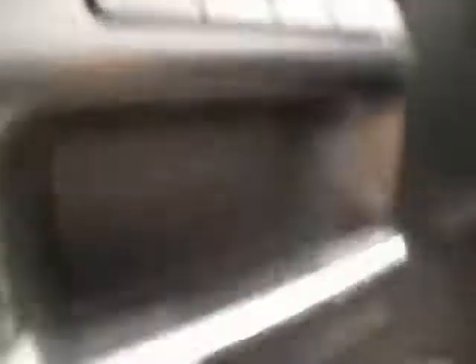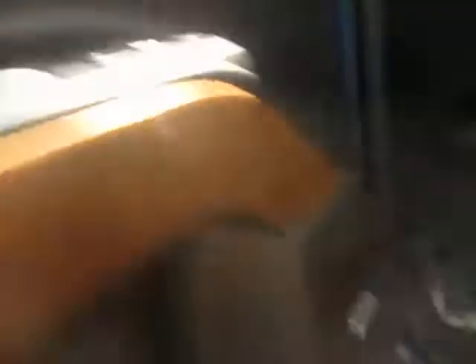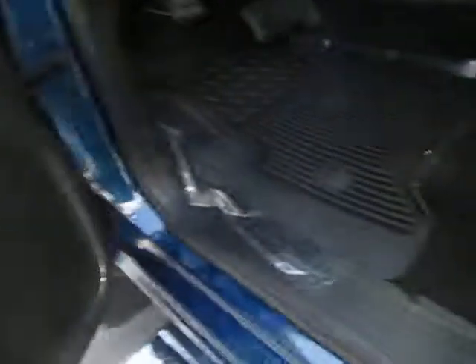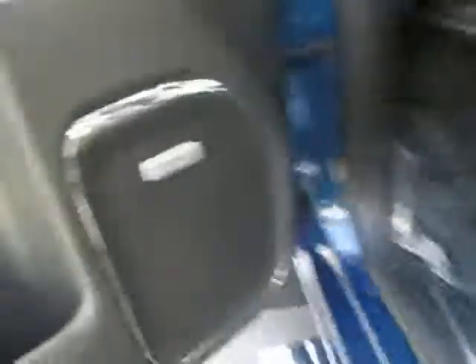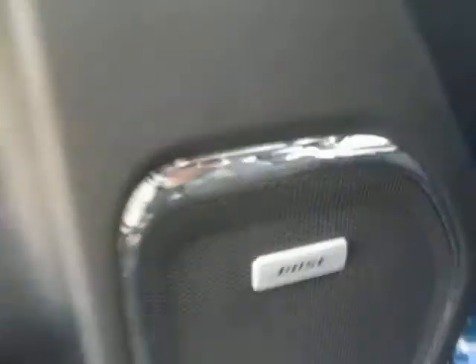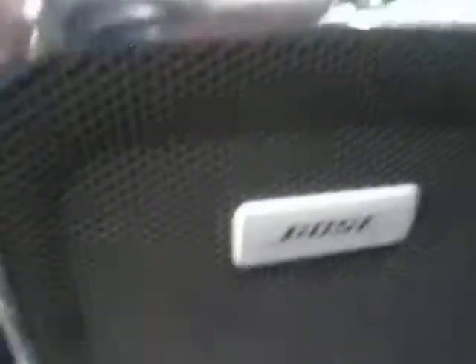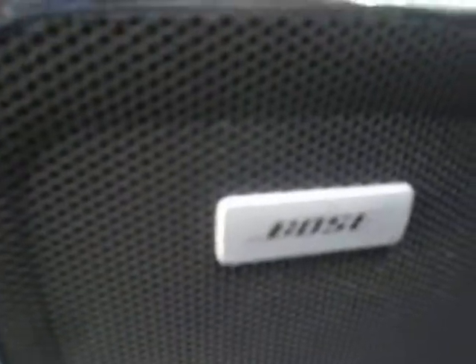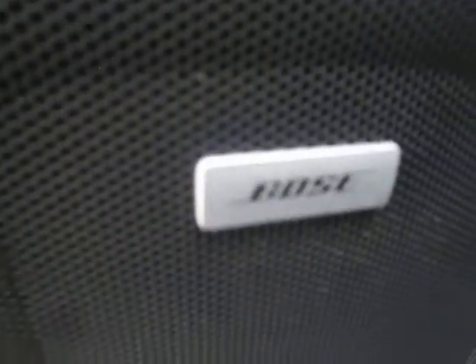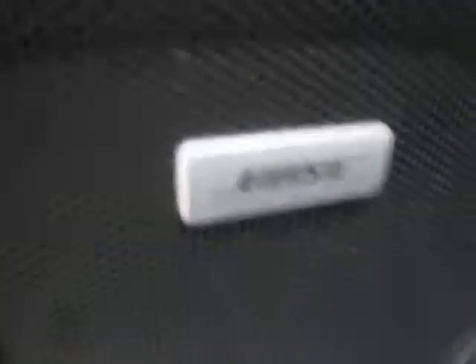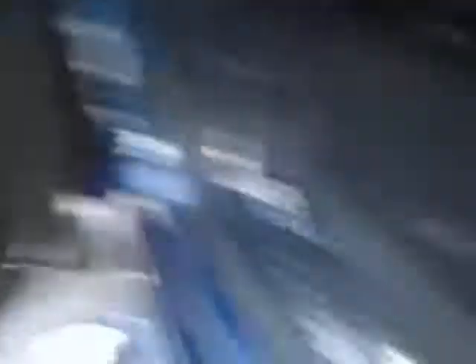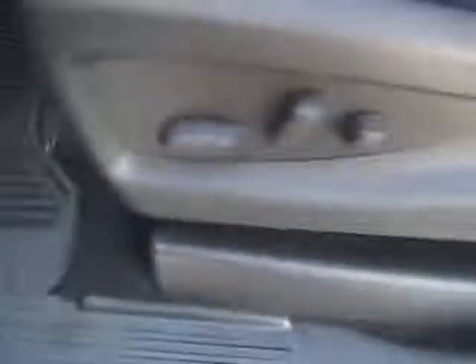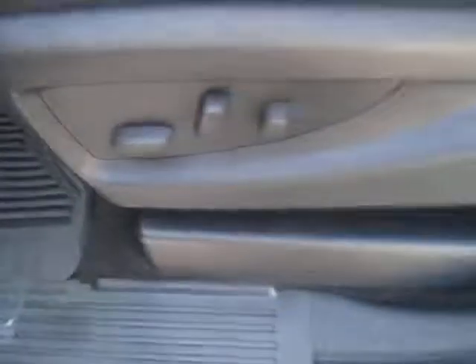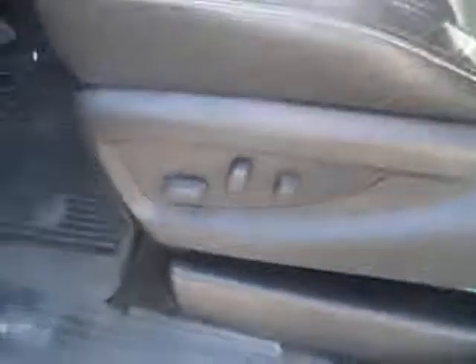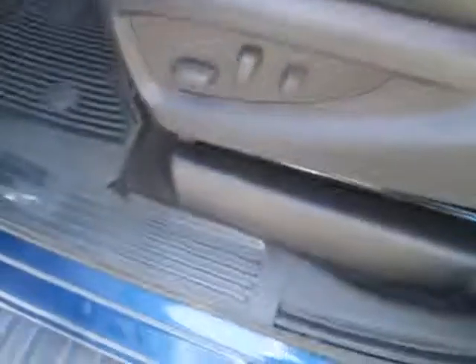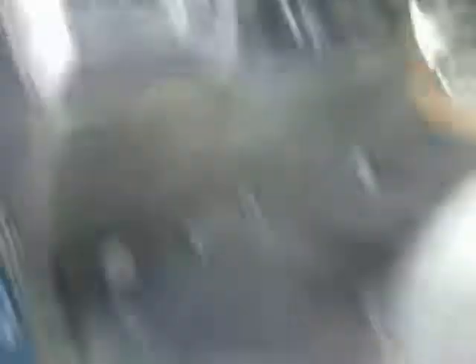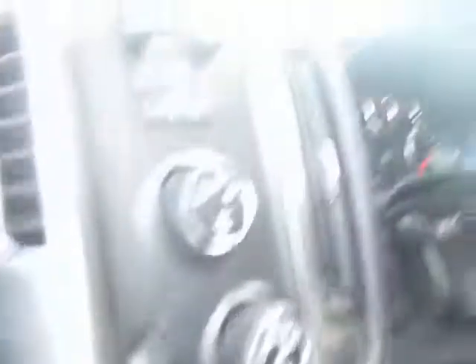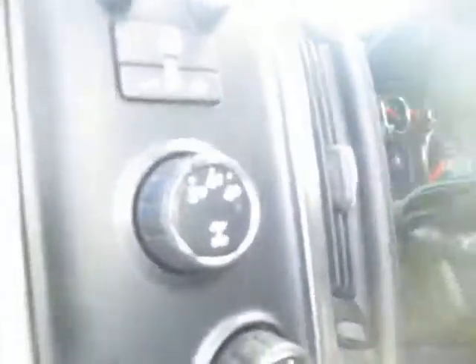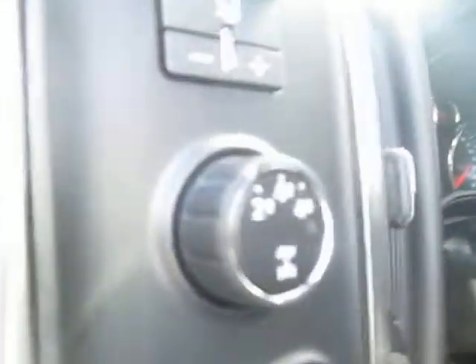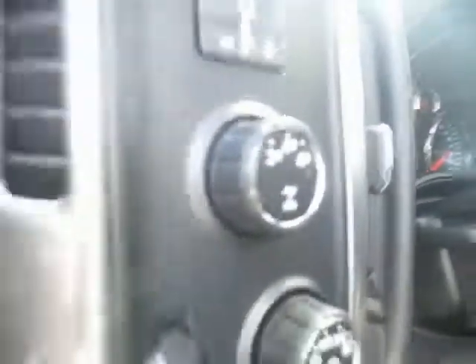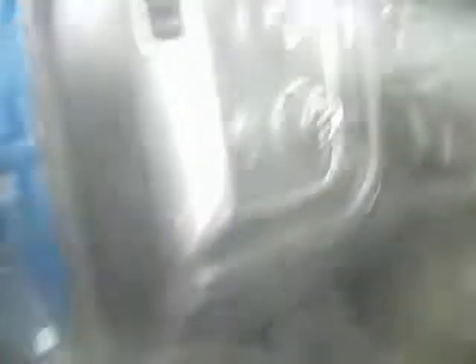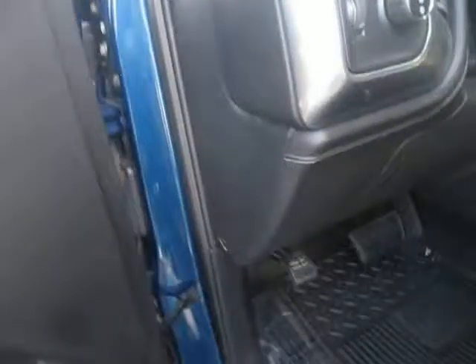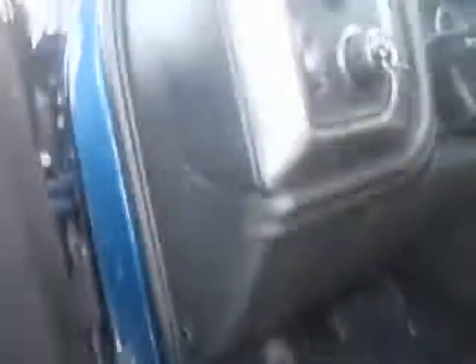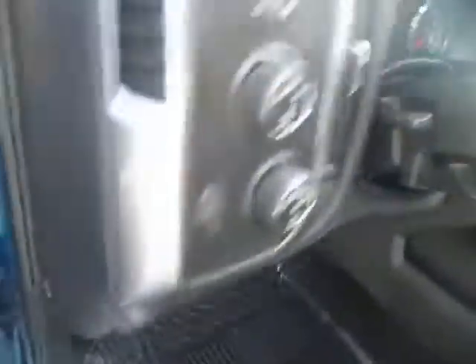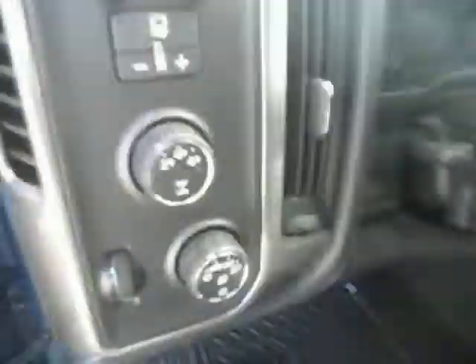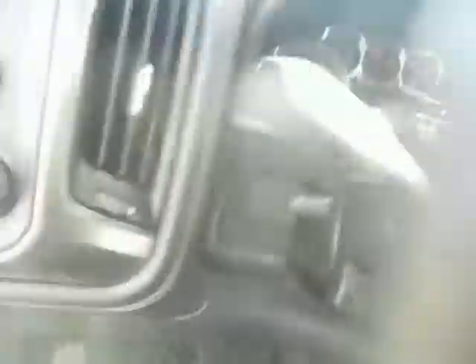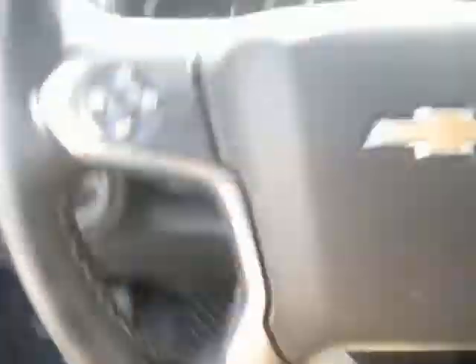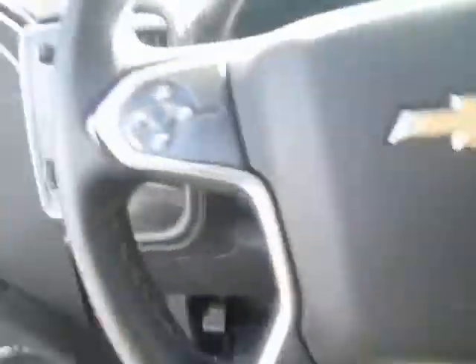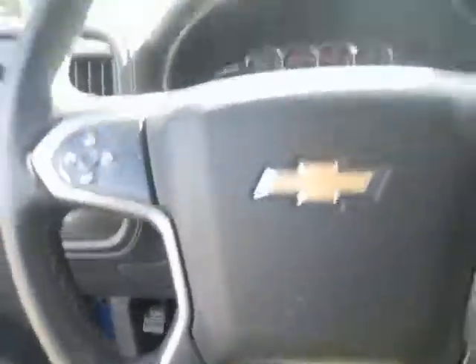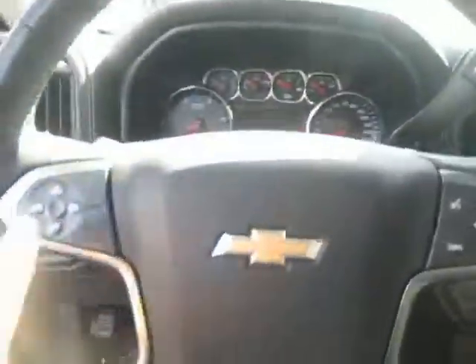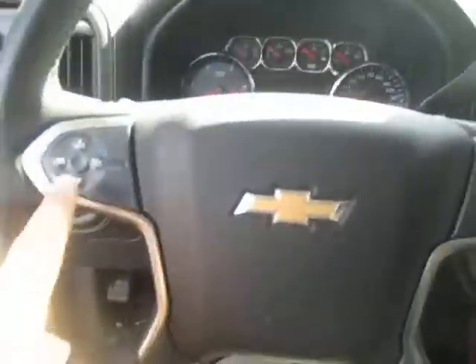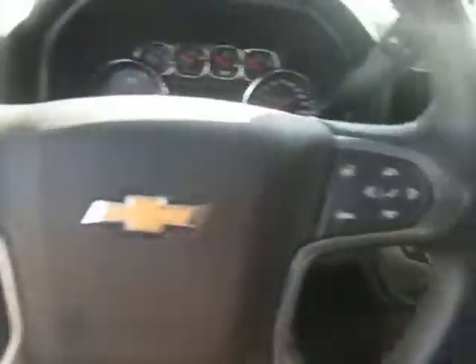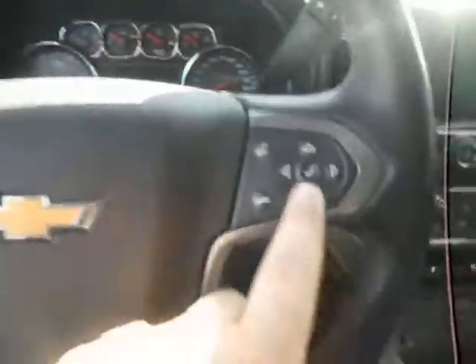Seat memory, Bose stereo system throughout the entire truck, automatic seats down below, four wheel drive to the left side of the steering wheel. Hop on up — left and right side of the steering wheel we have our cruise control.